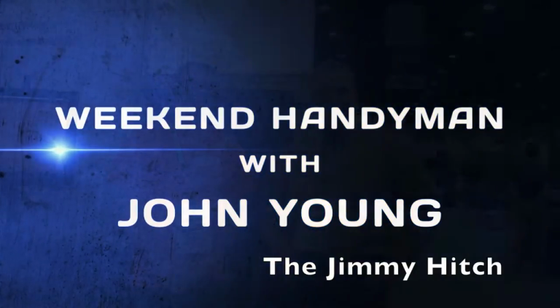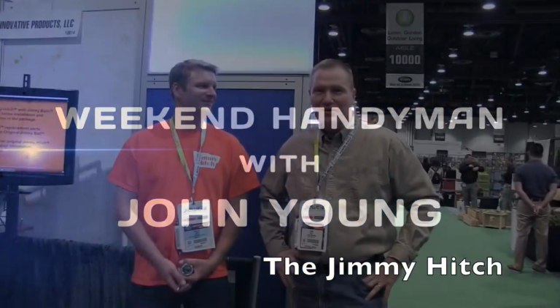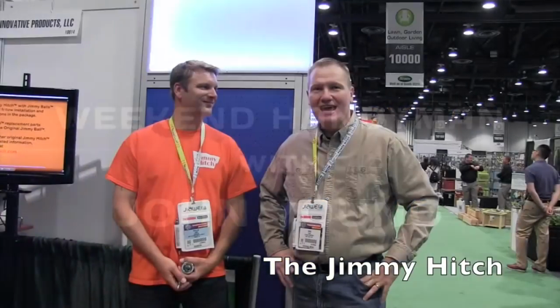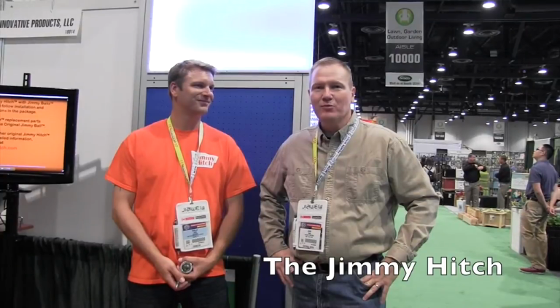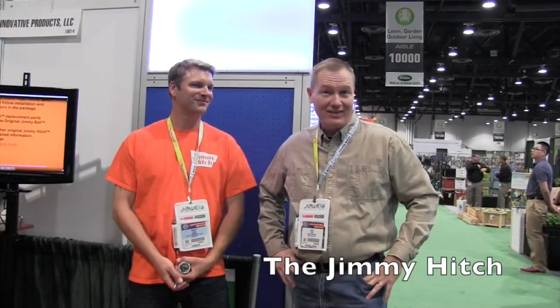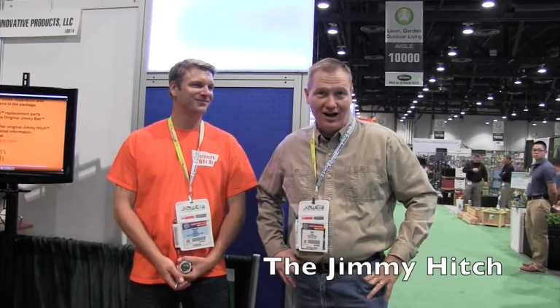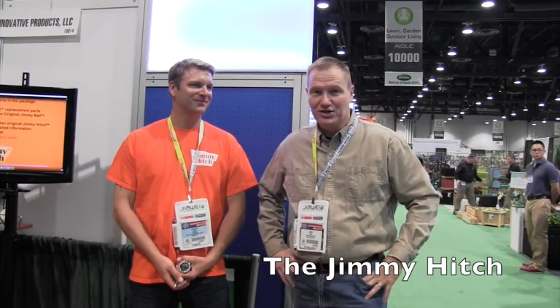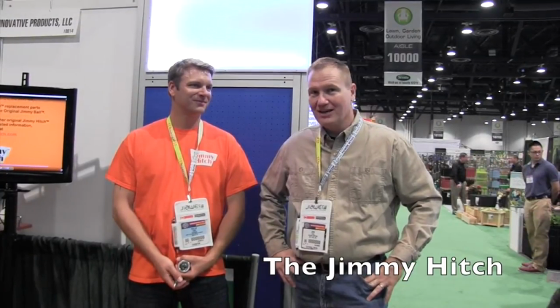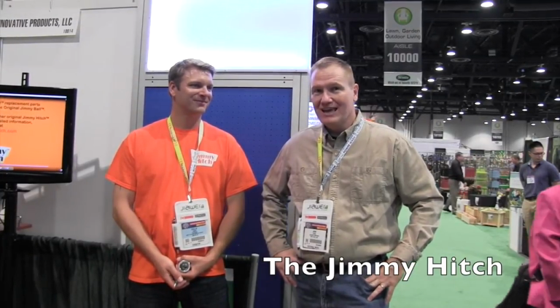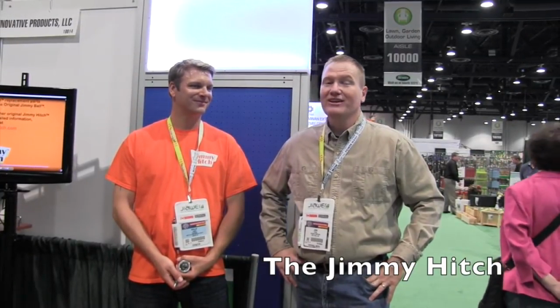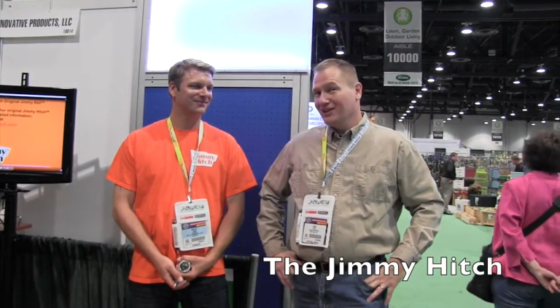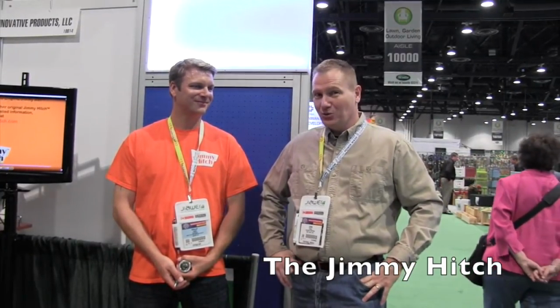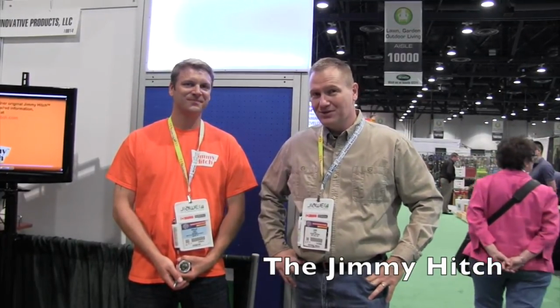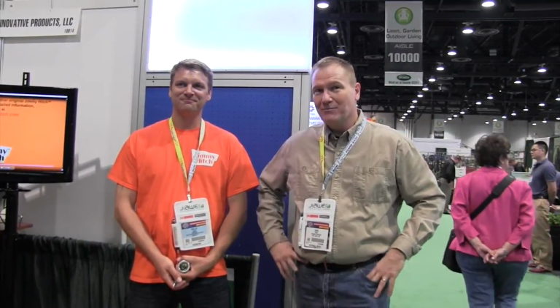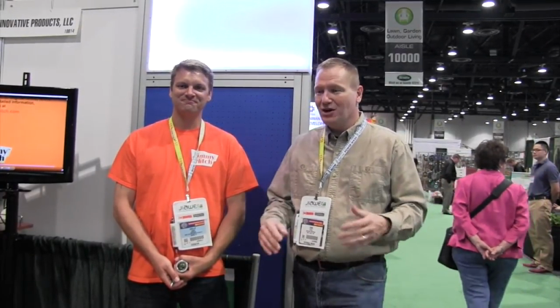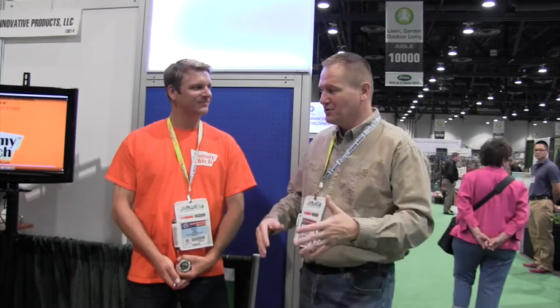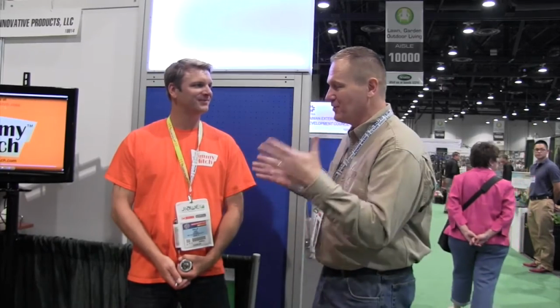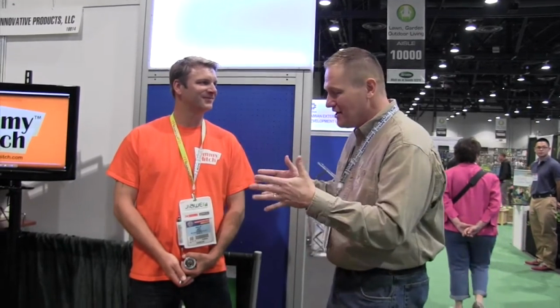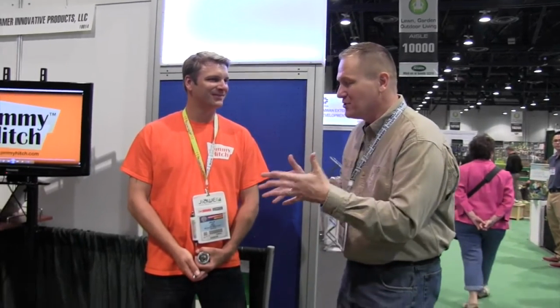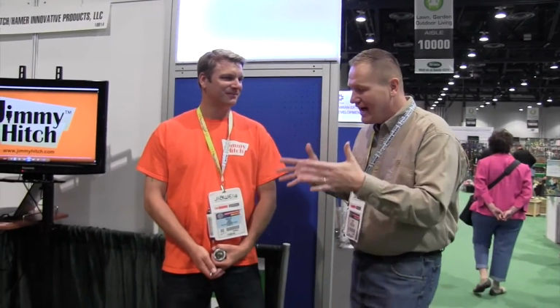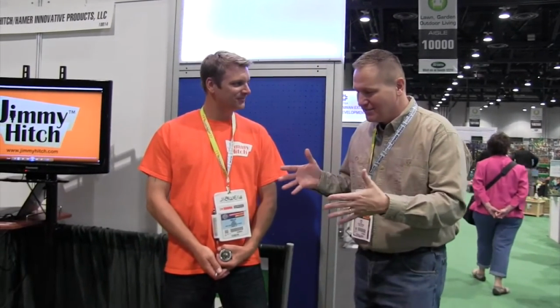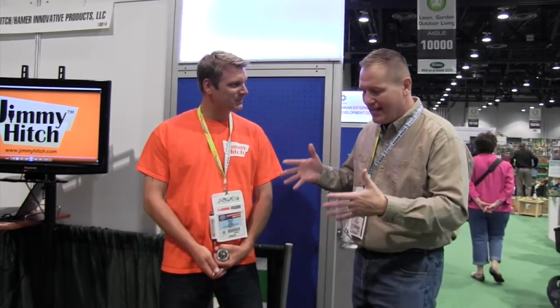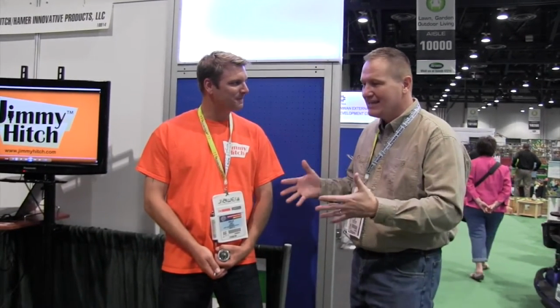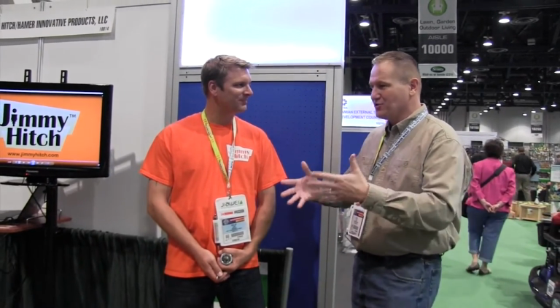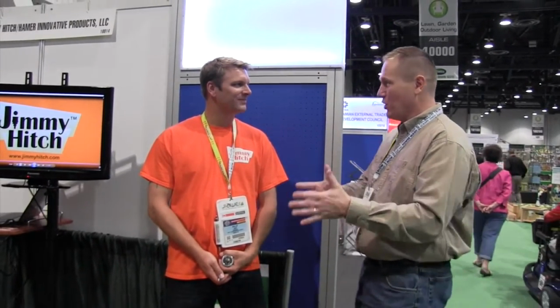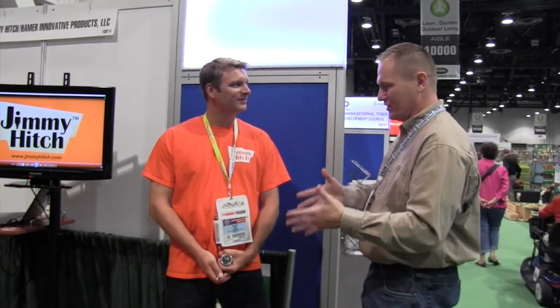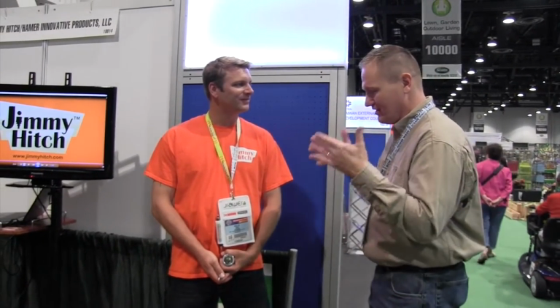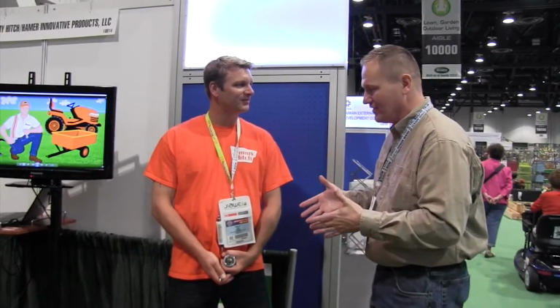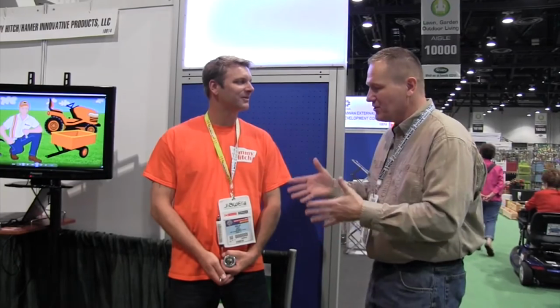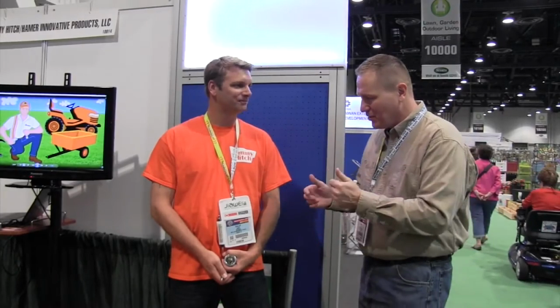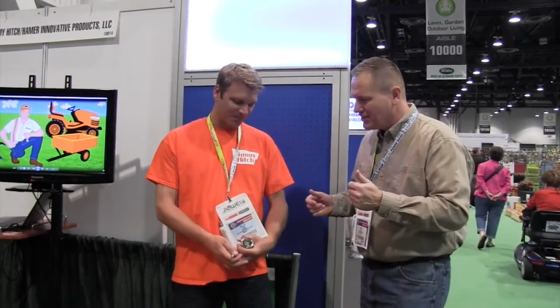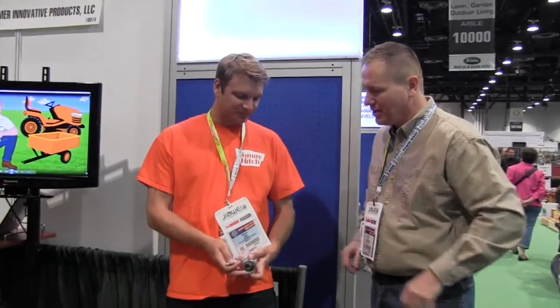This is John Young with The Weekend Handyman. We're at the National Hardware Show here in Las Vegas, looking at some really cool new stuff. That brings us over to Phillip, who has something that any garden tractor owner would just love. Show us a little bit more about your hitch system here.